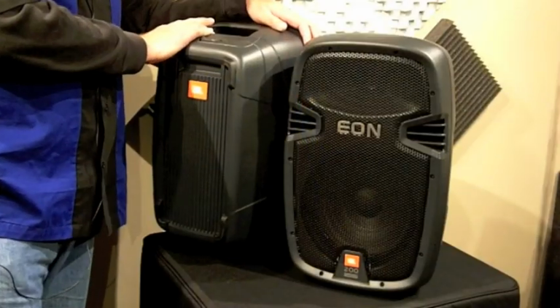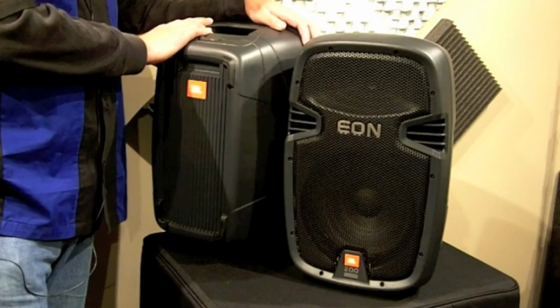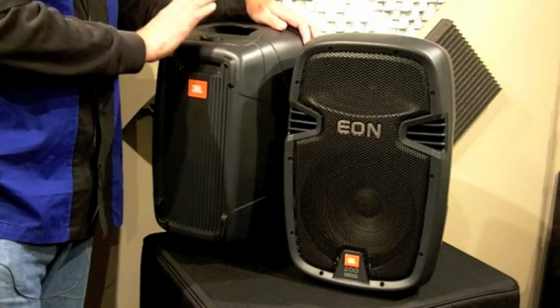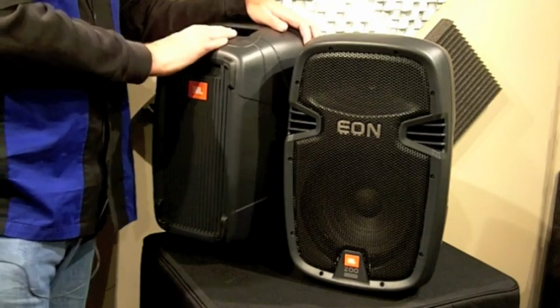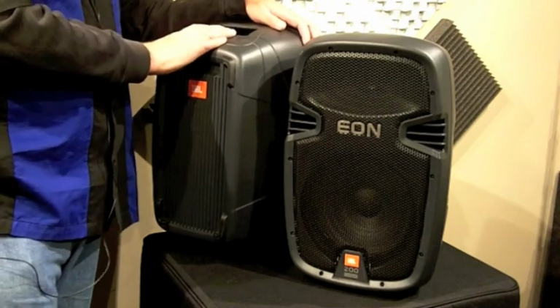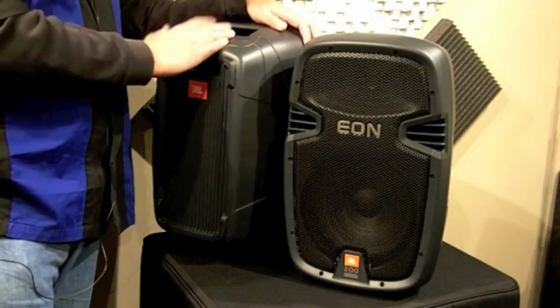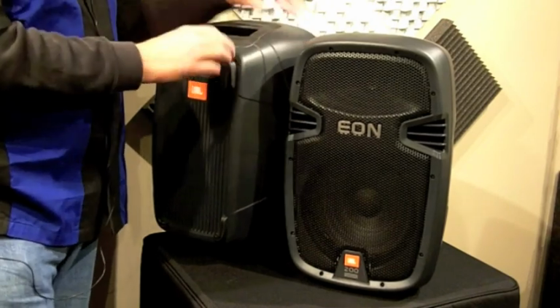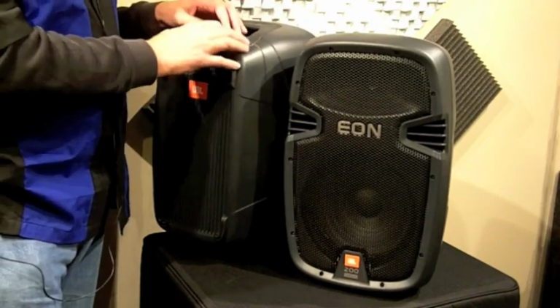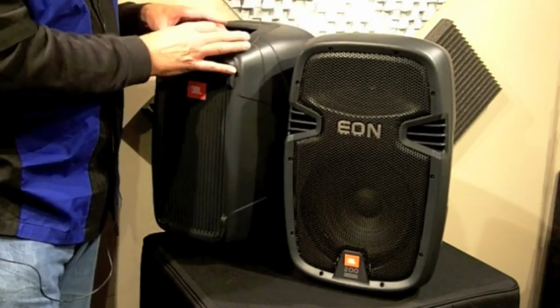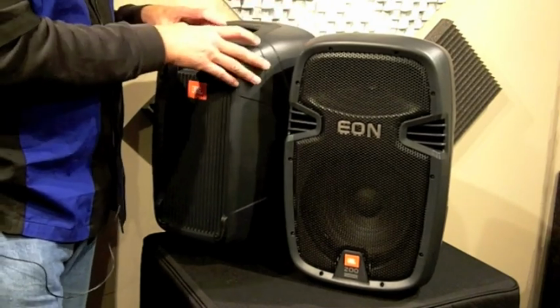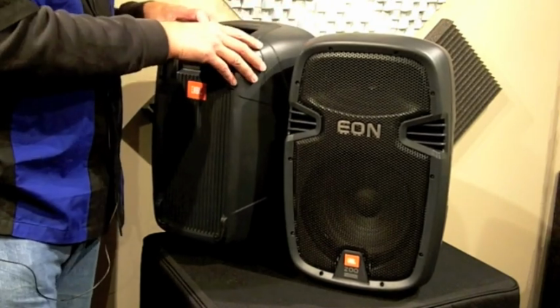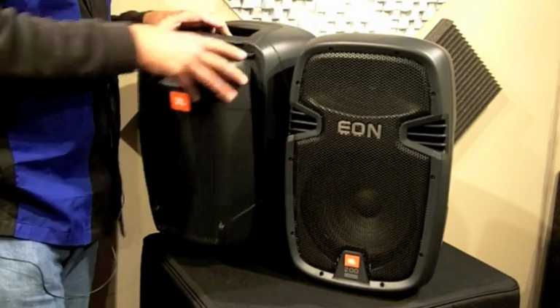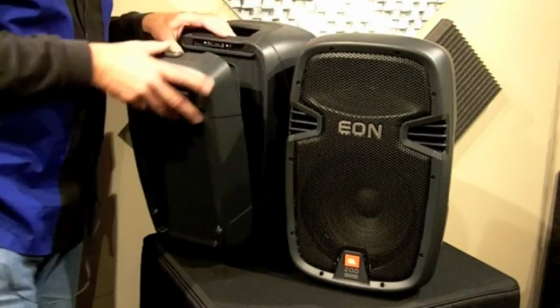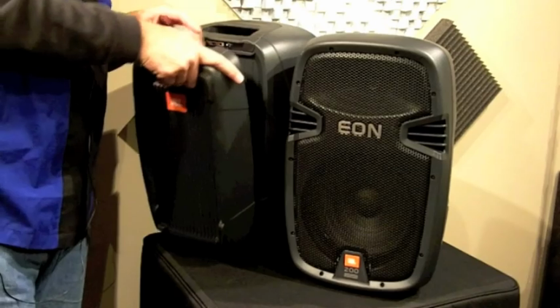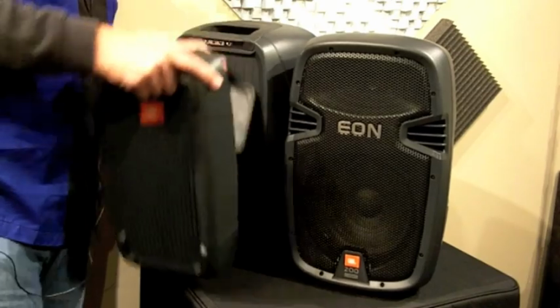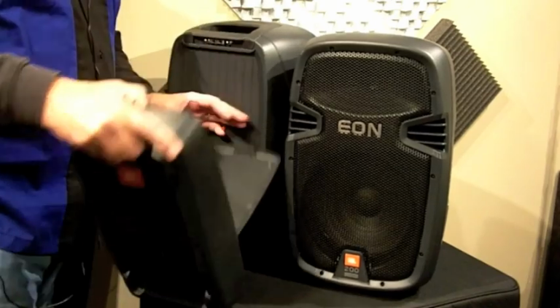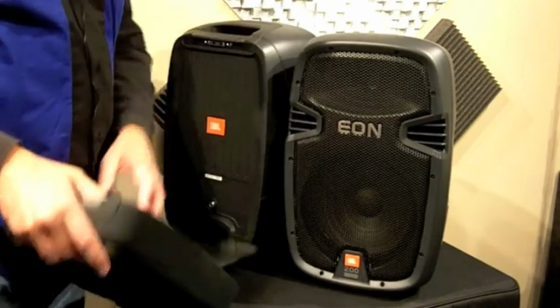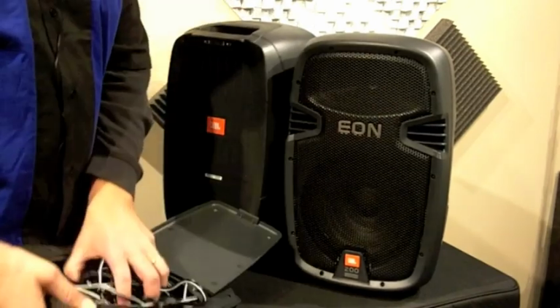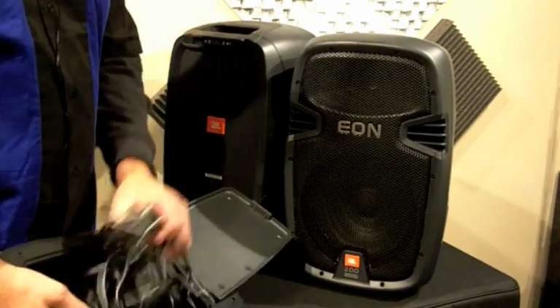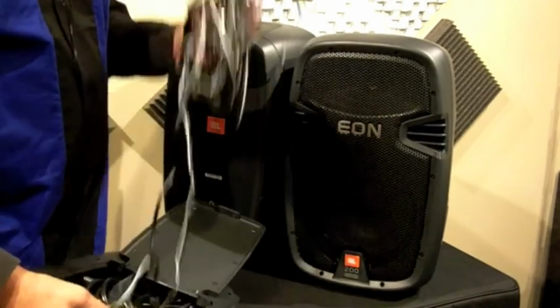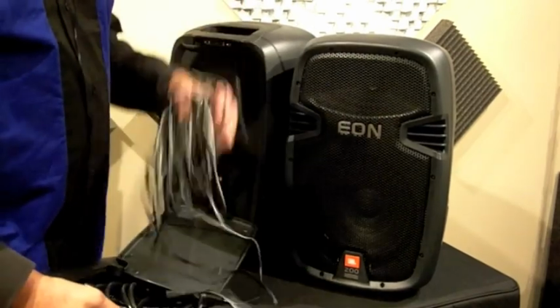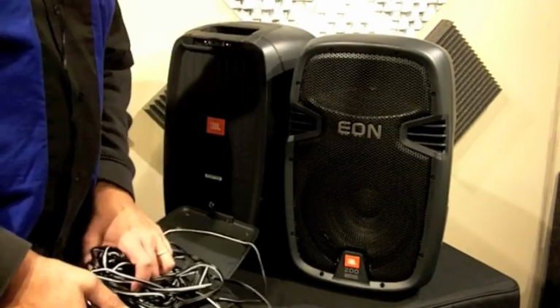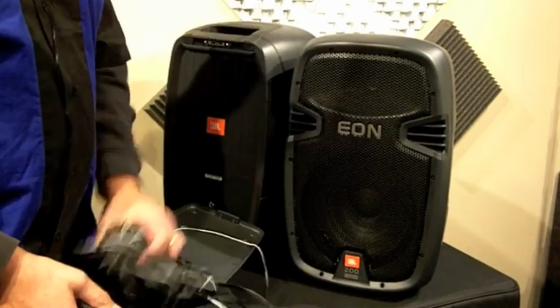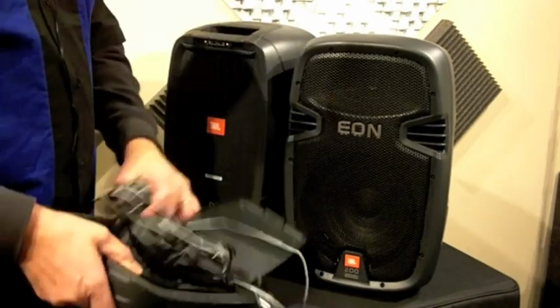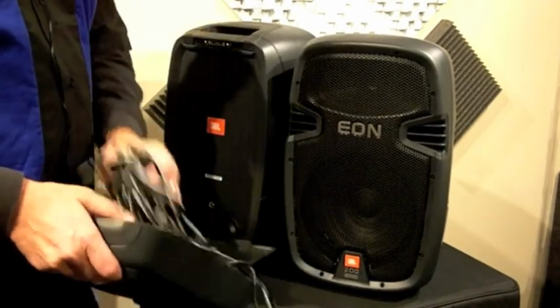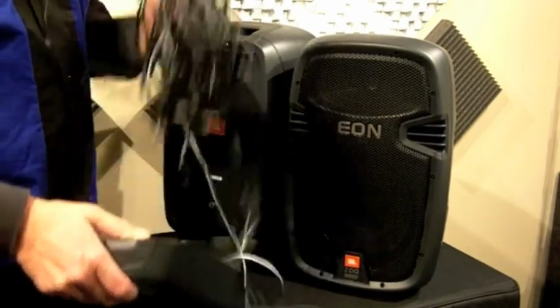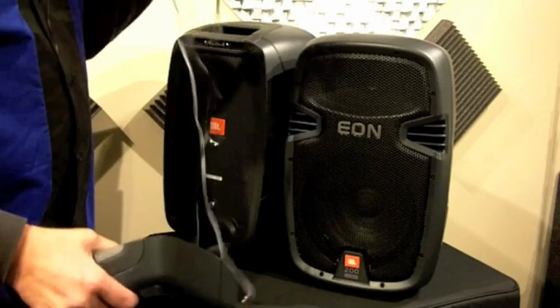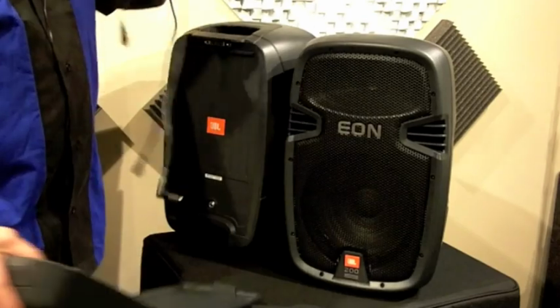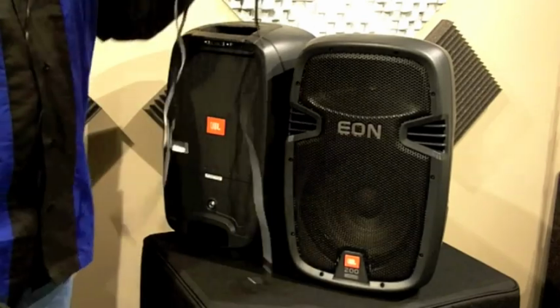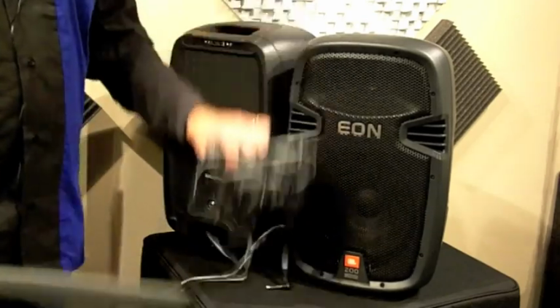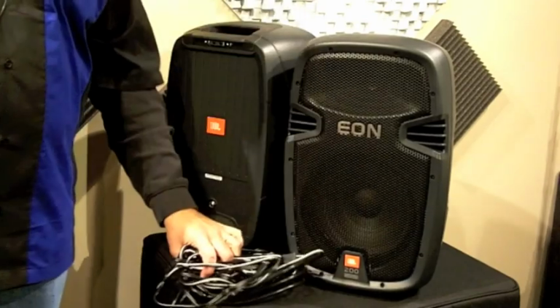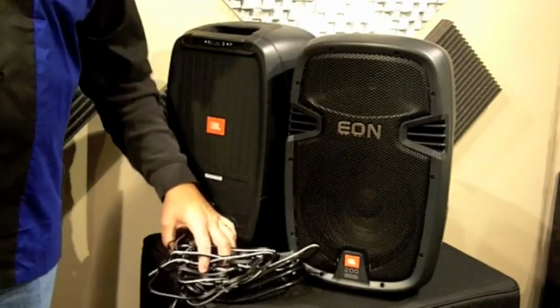As you can see, these speakers are virtually identical until you pop off the back of them. This is very handy. The back of this one comes off and has your power cord and speaker connectors in it.